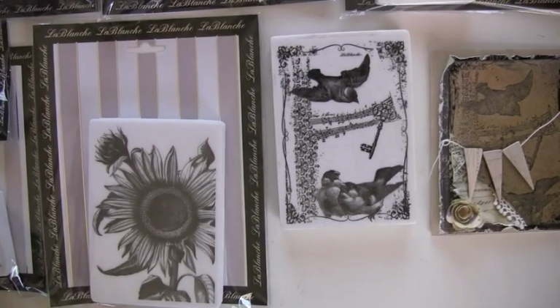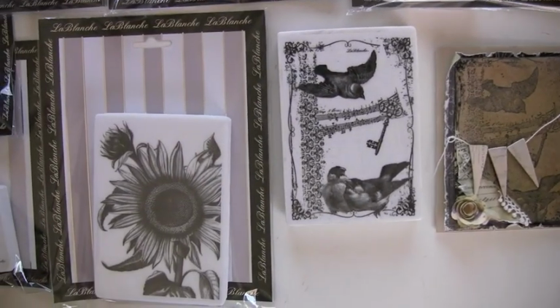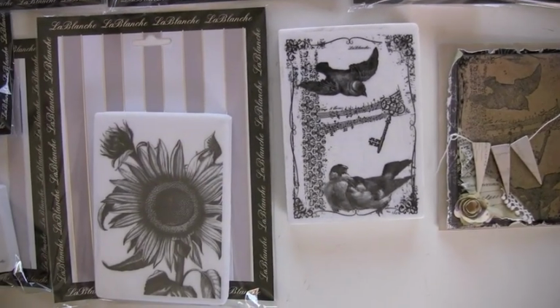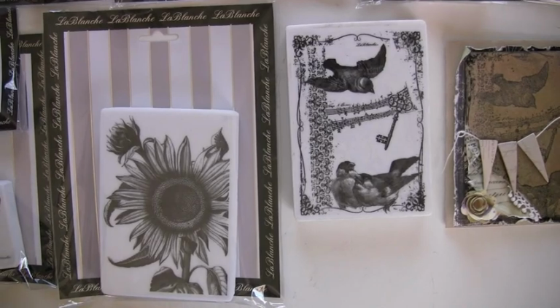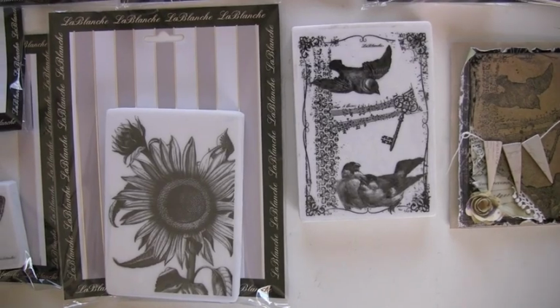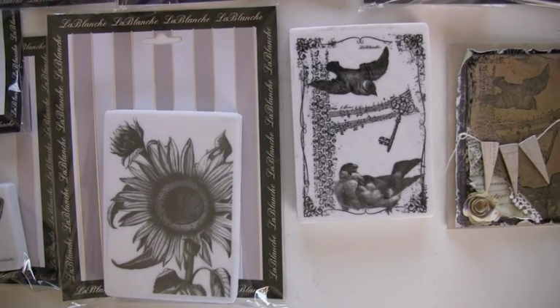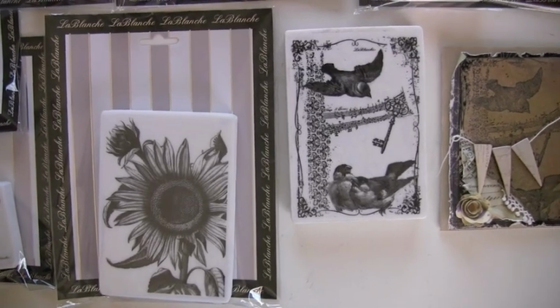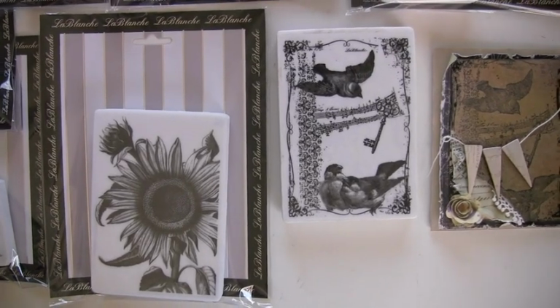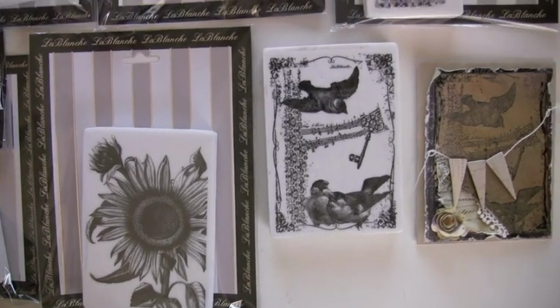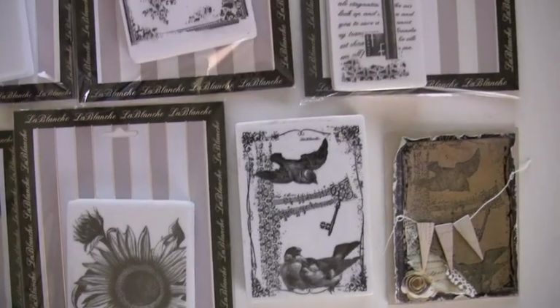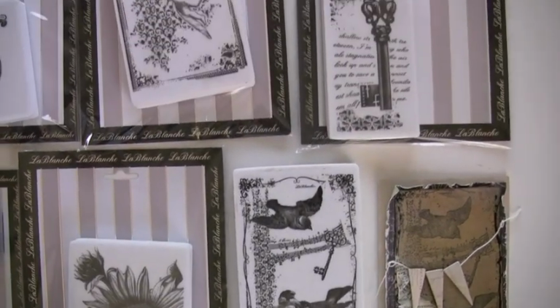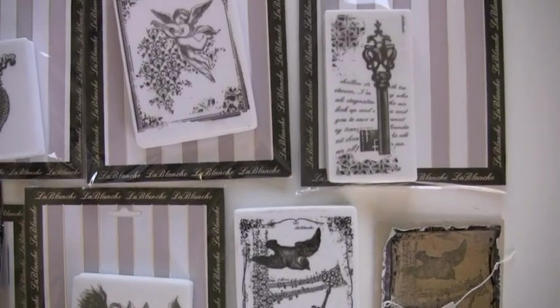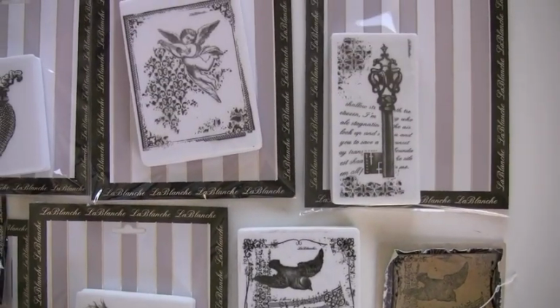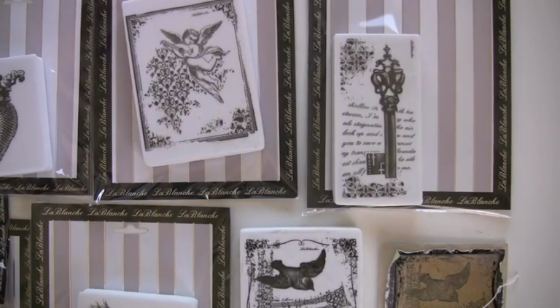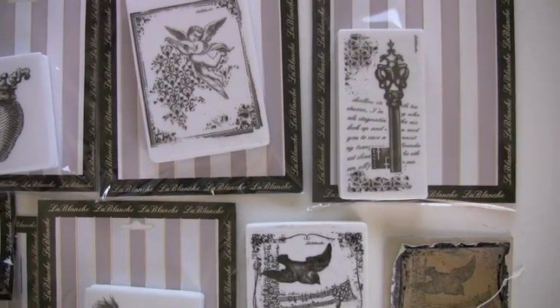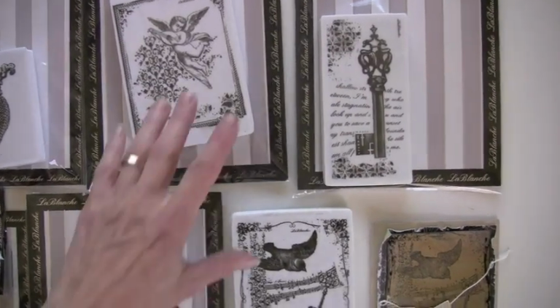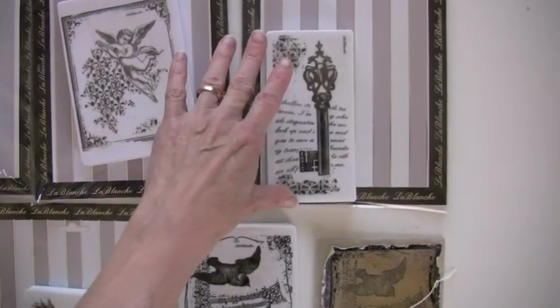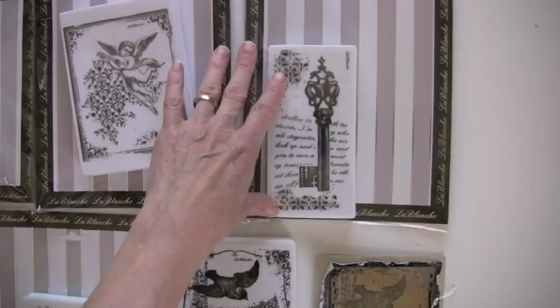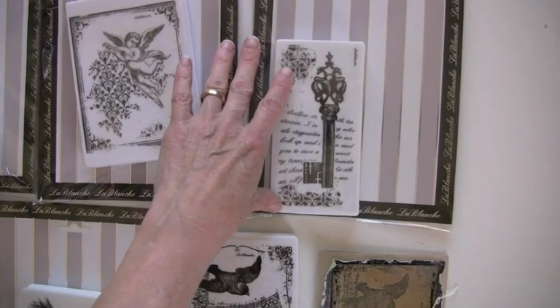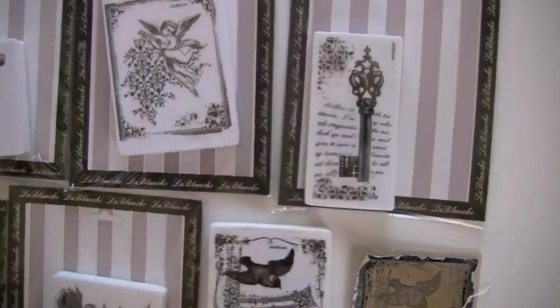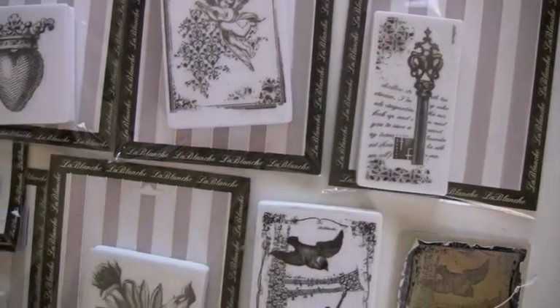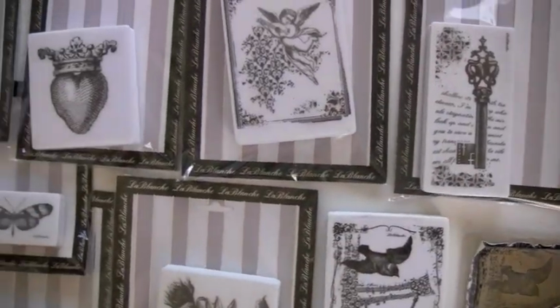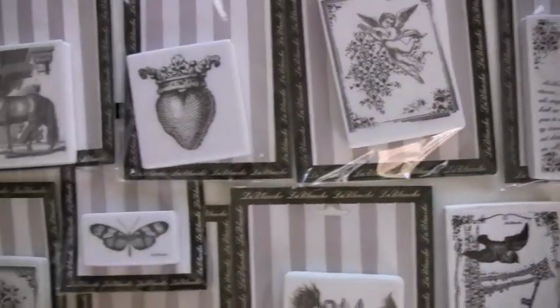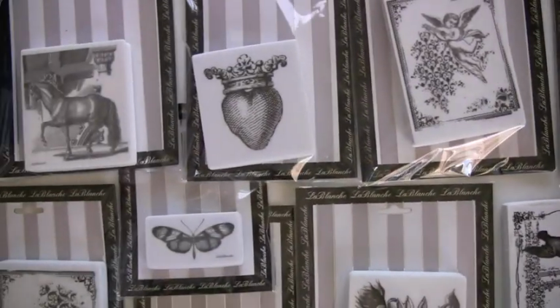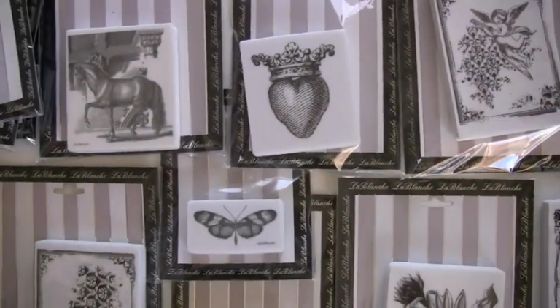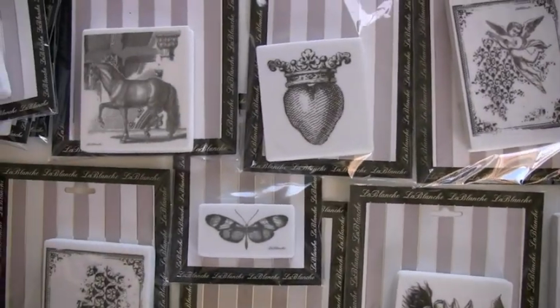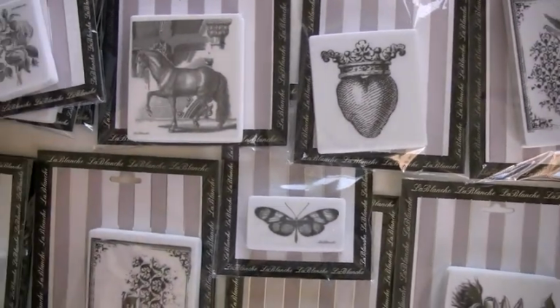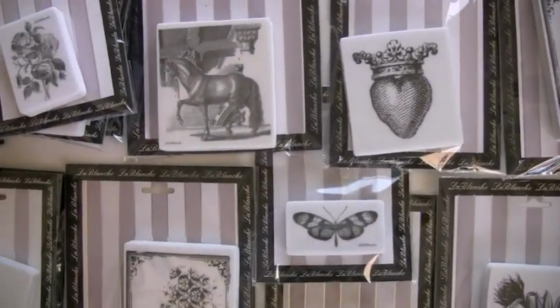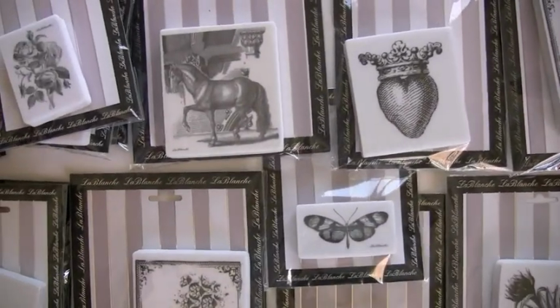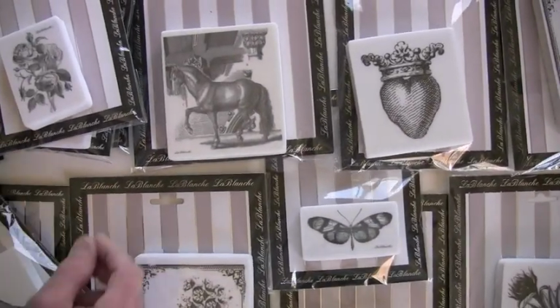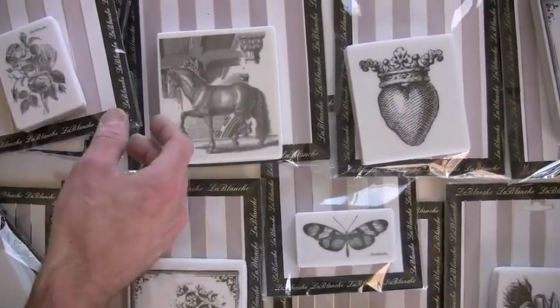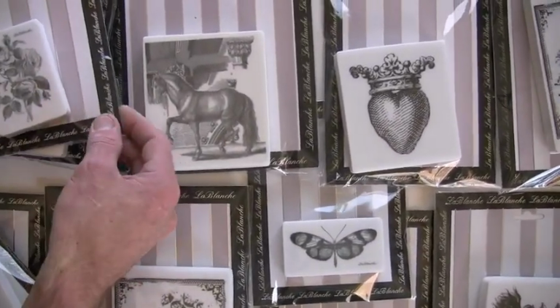All kinds of designs — we have them in a variety of sizes. Both small like the butterflies, larger keys, angels. Plus we have a small key over here. That horse is totally cool, I love him.